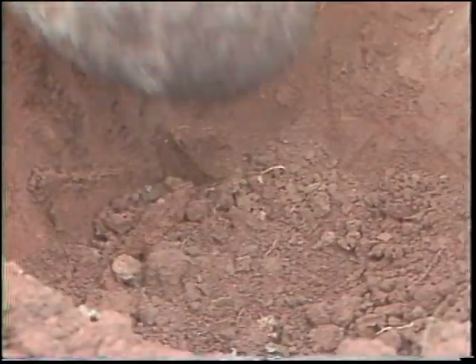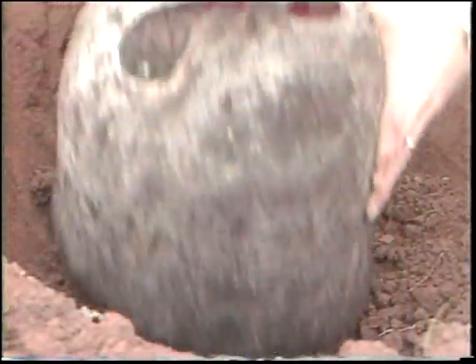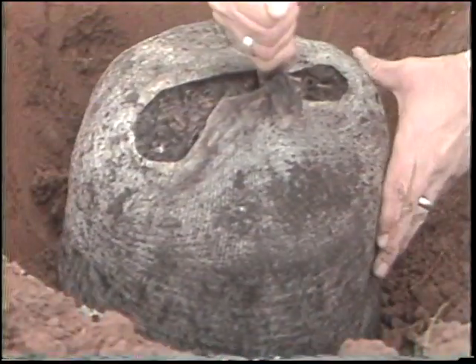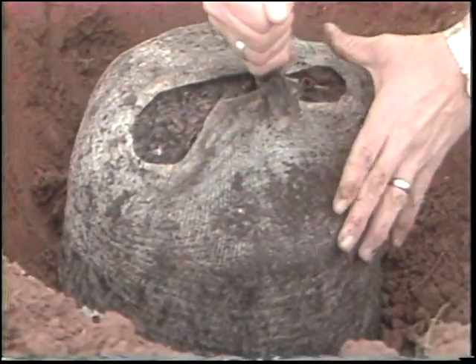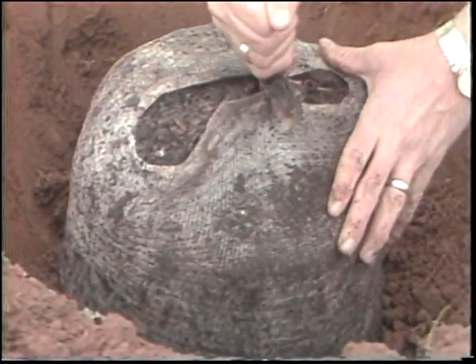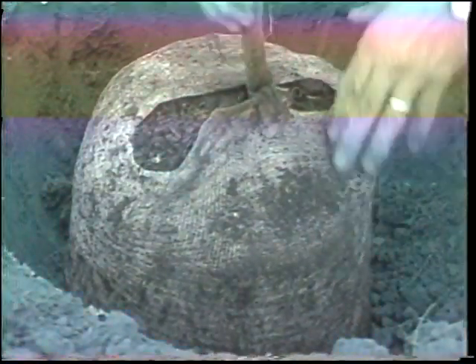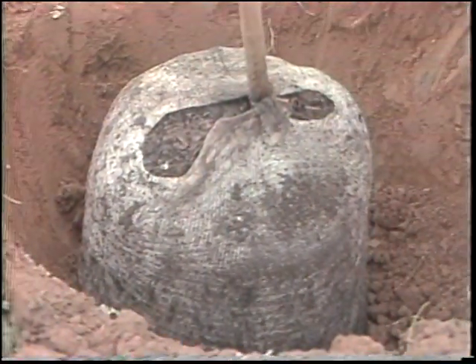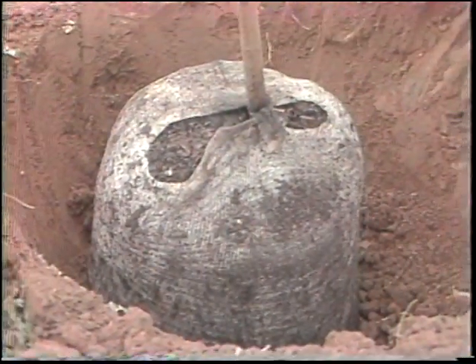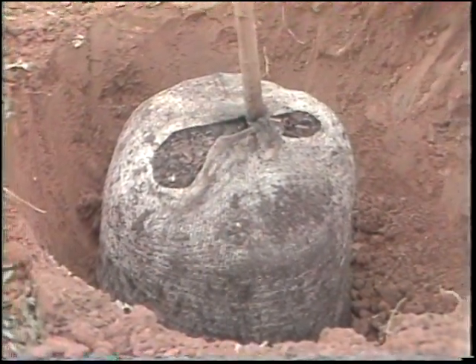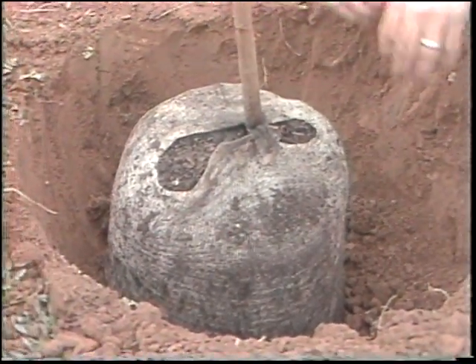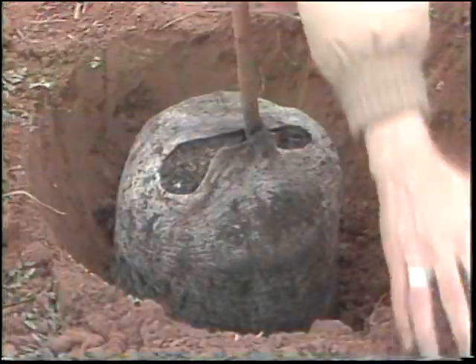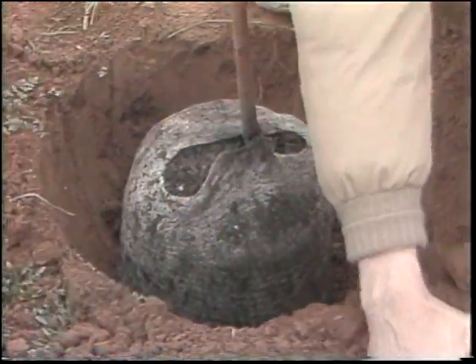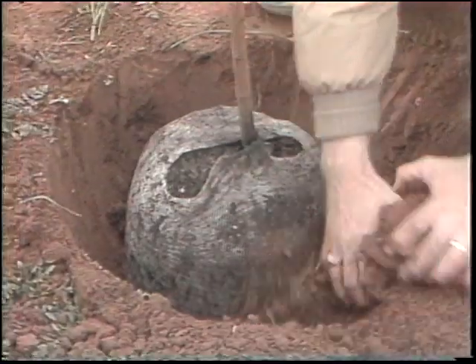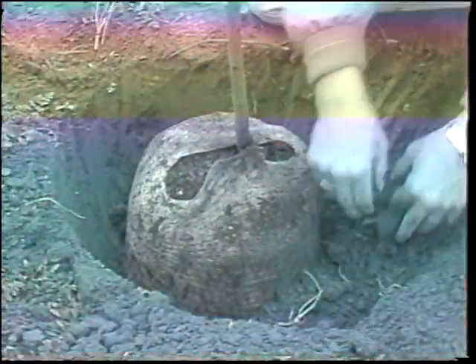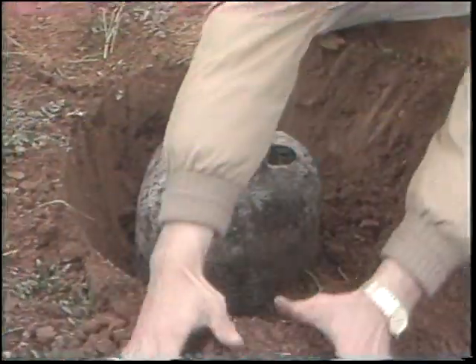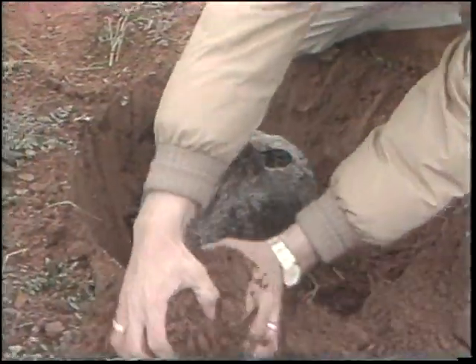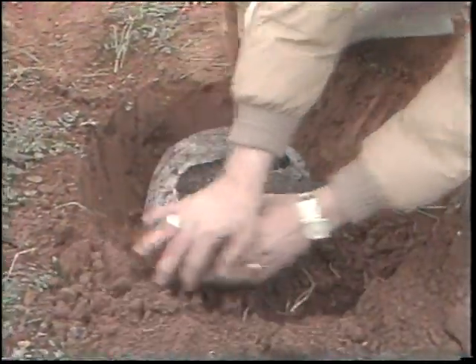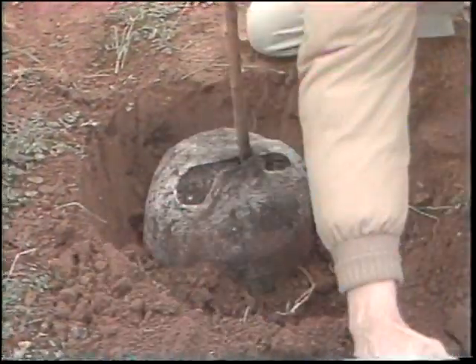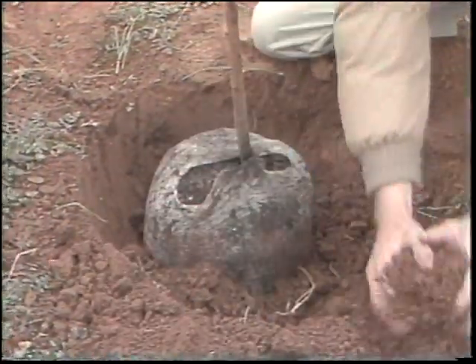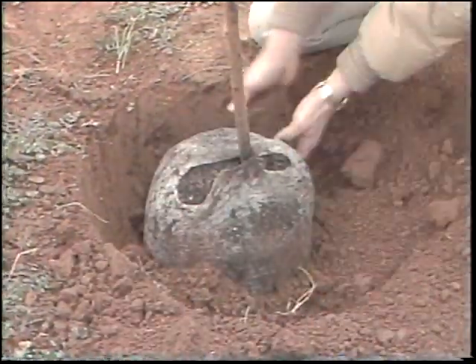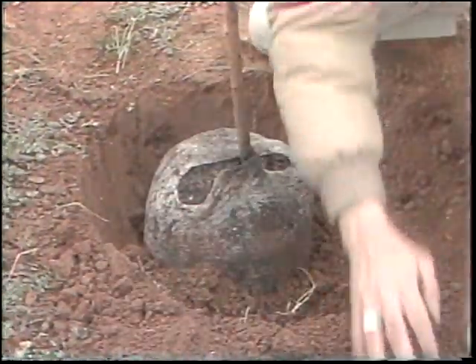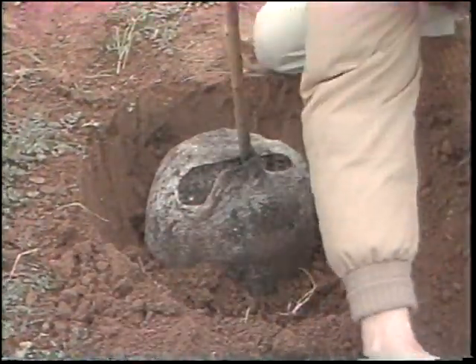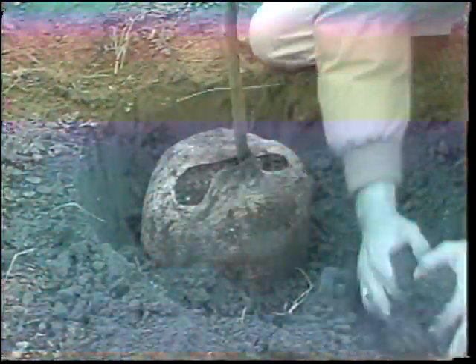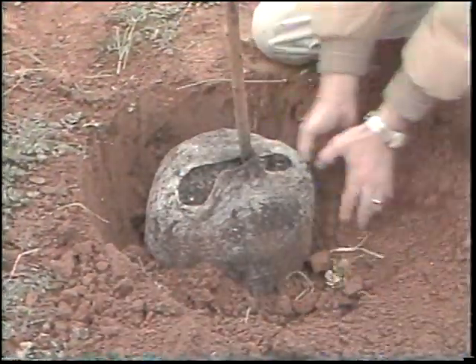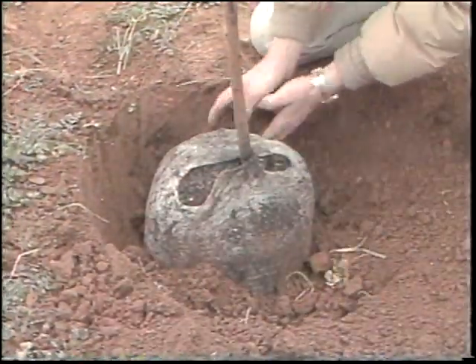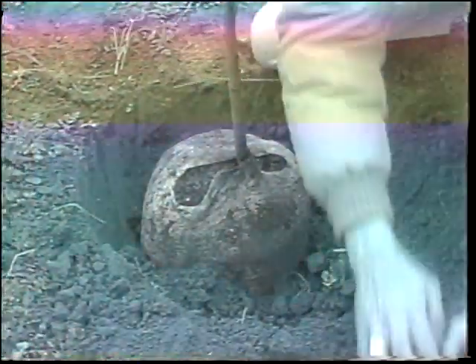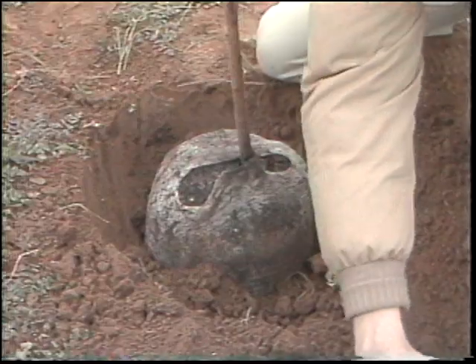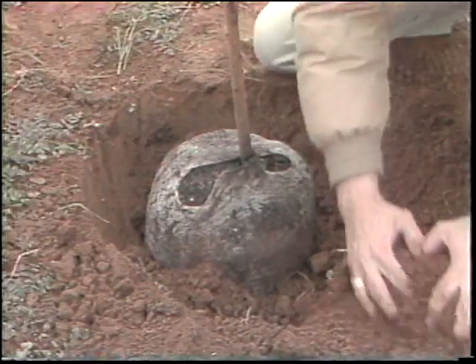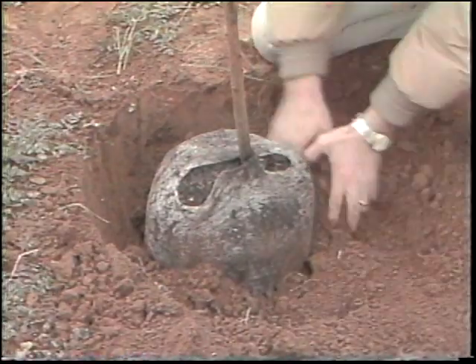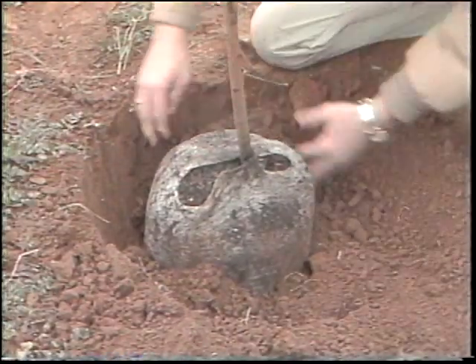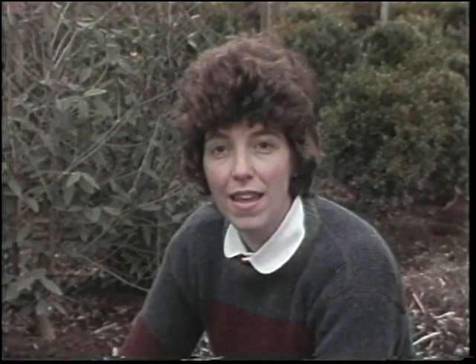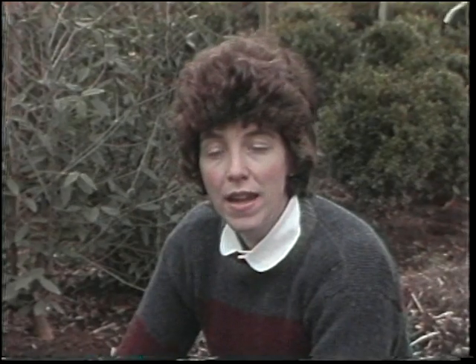If there are any non-degradable materials — such as a plastic bag, a plastic container, or even fiberglass twine on the root system of that plant — we should remove them.